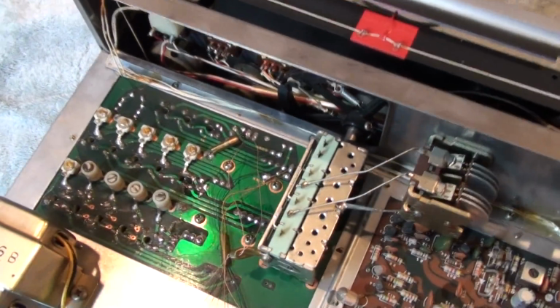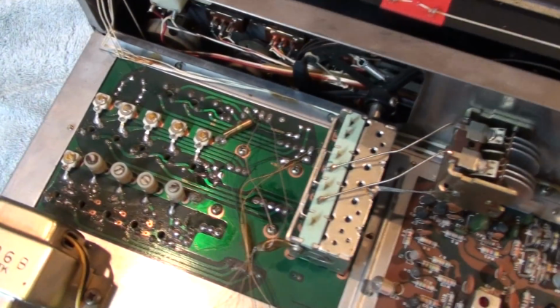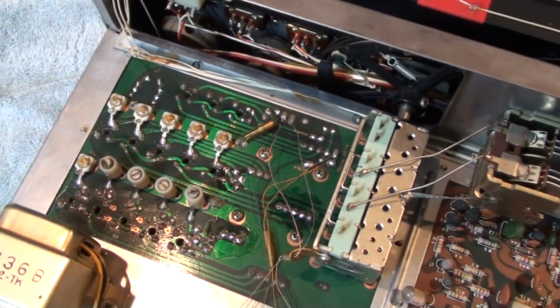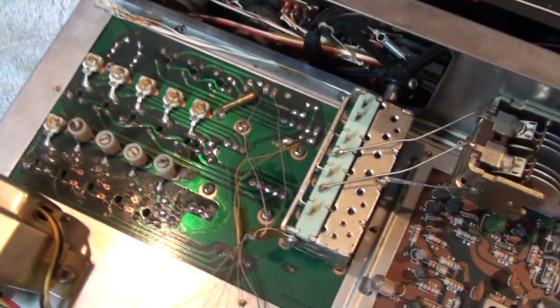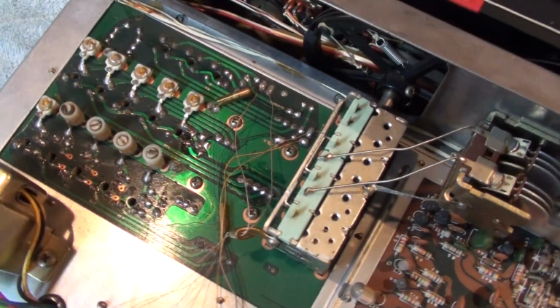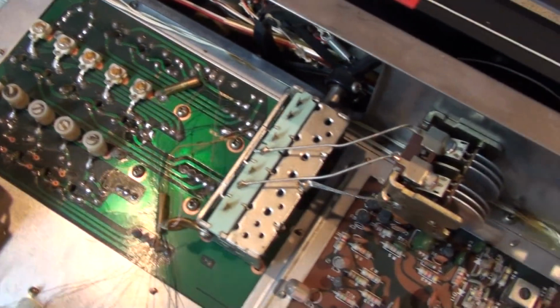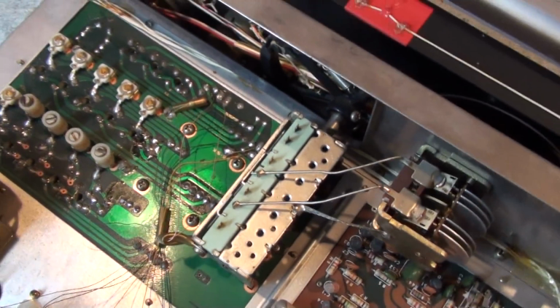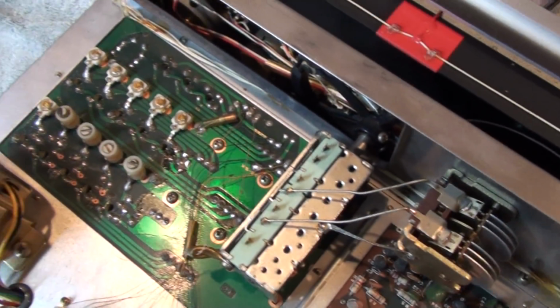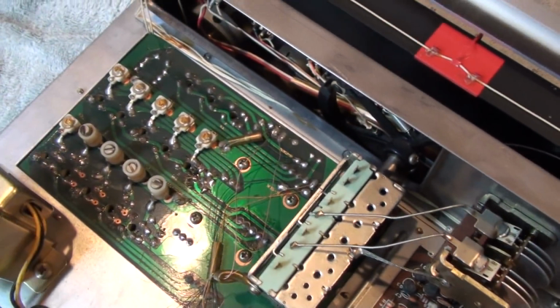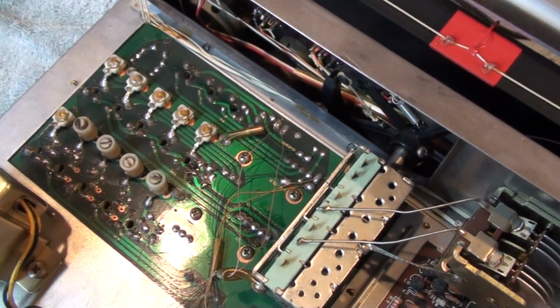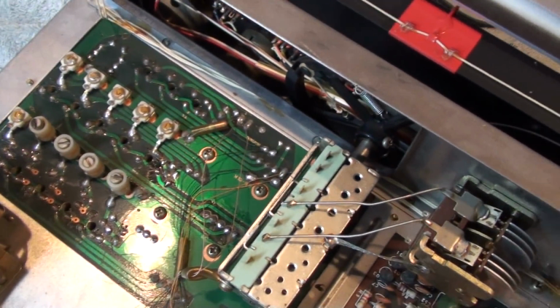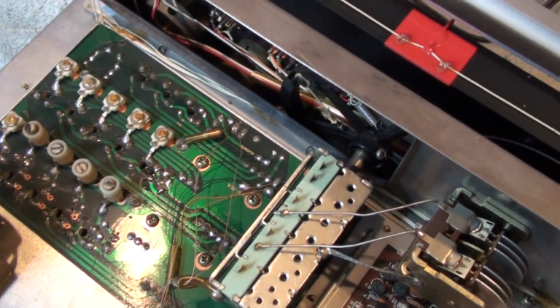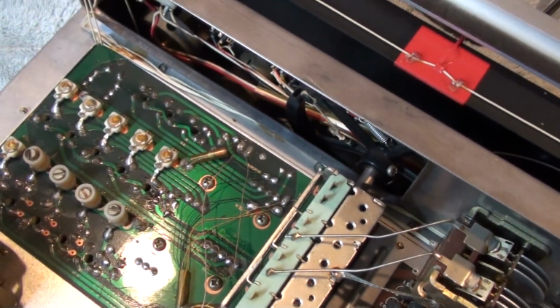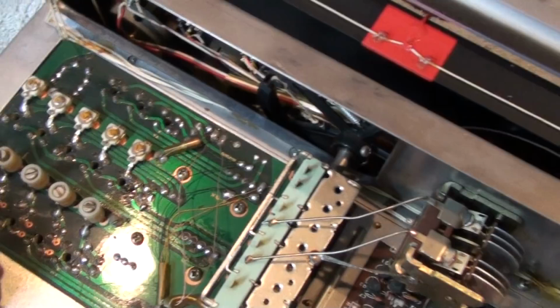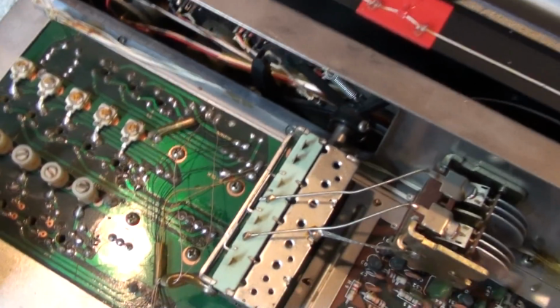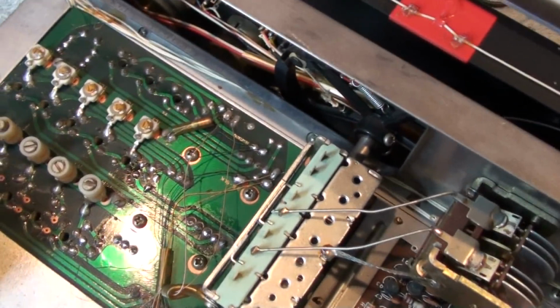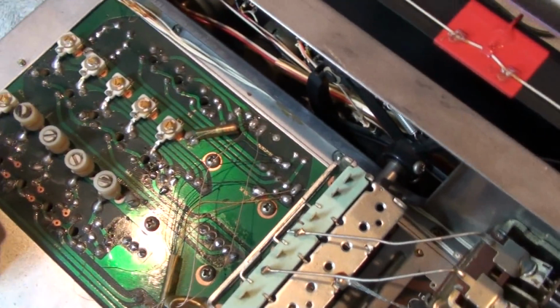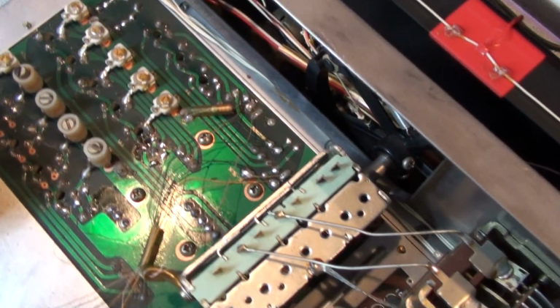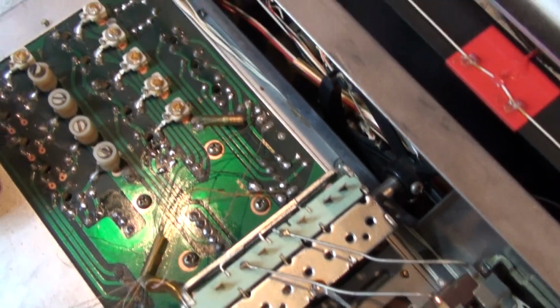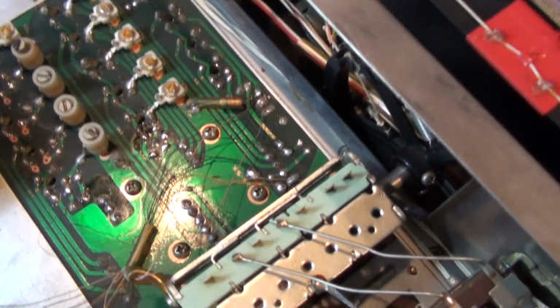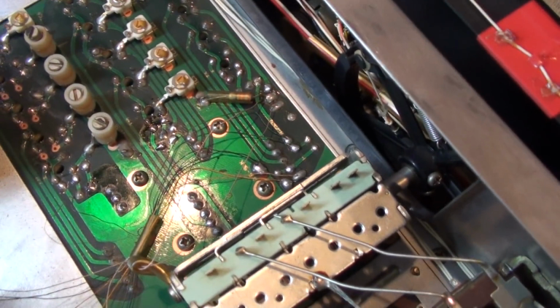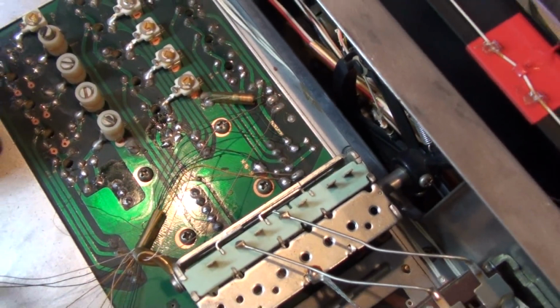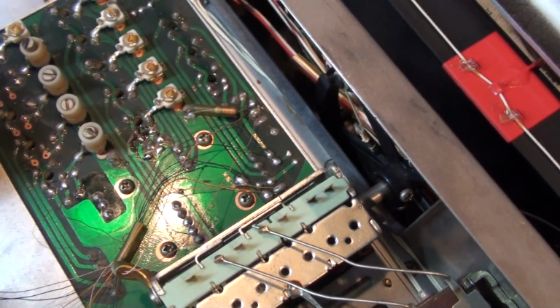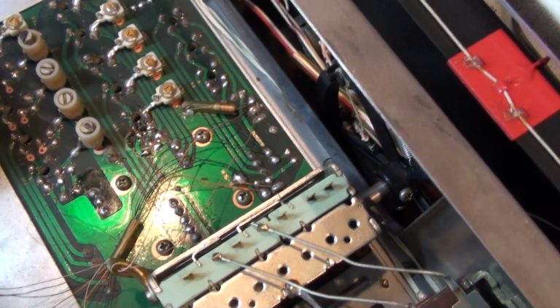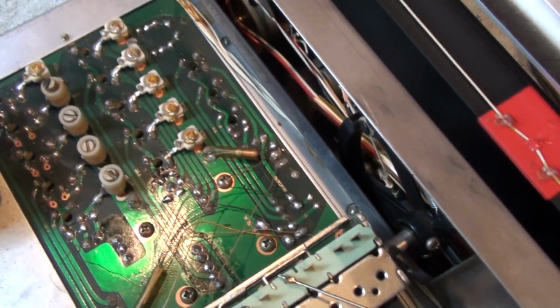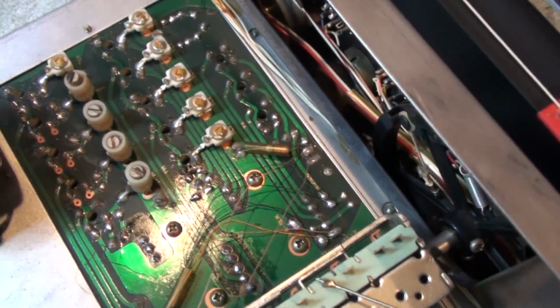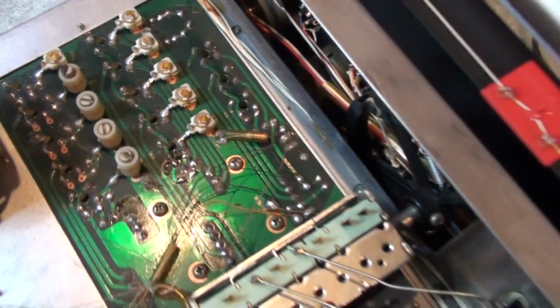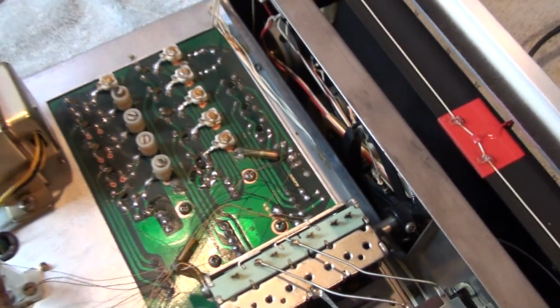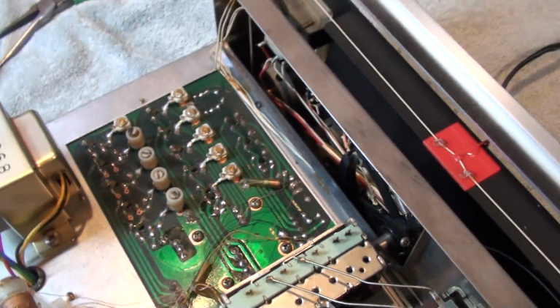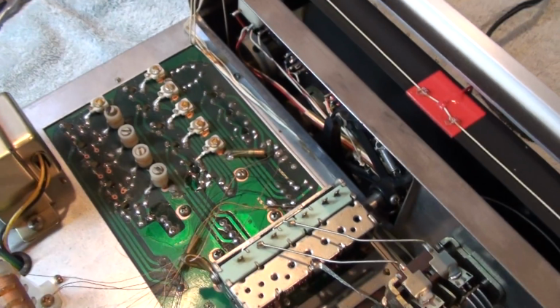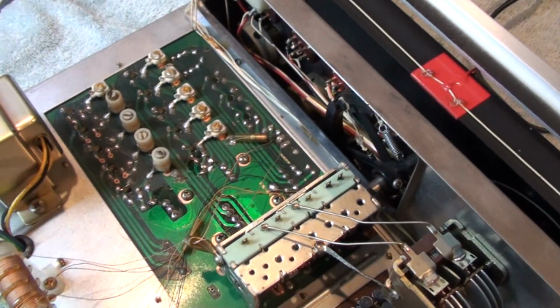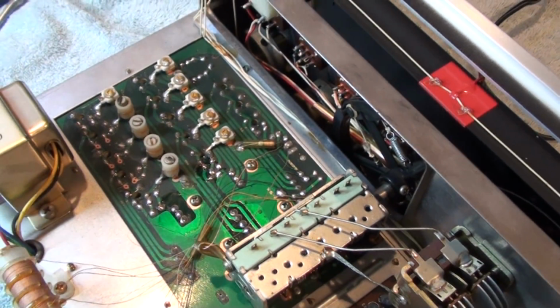So here's the coil board, and I'll just get right into the issue: it's cracked solder joints that cause the problem.